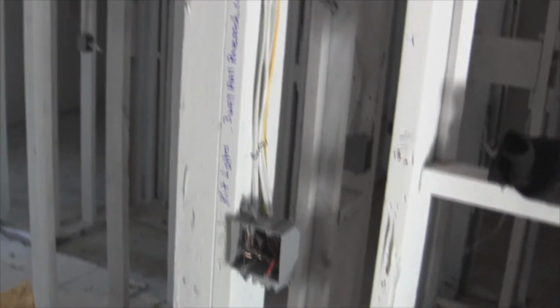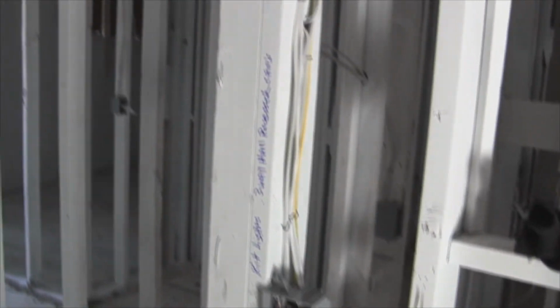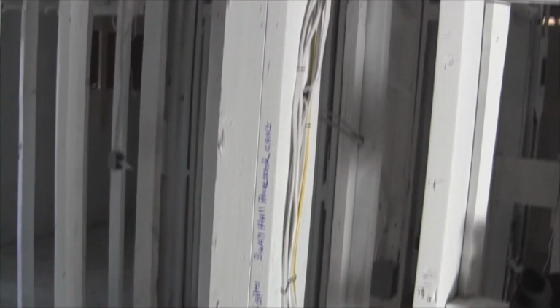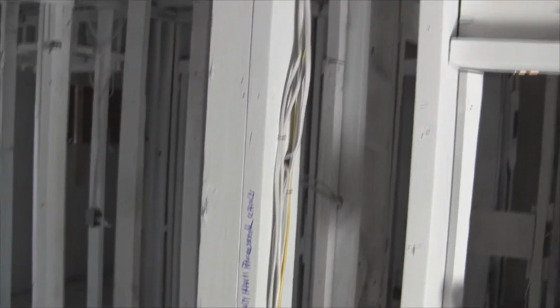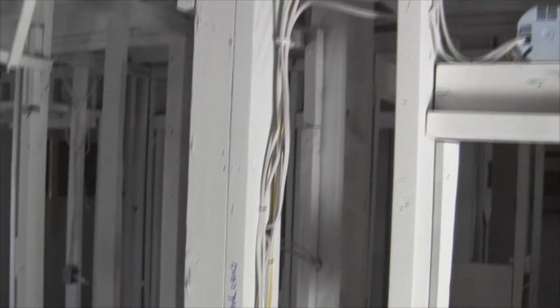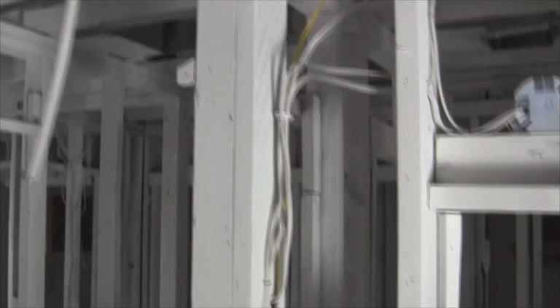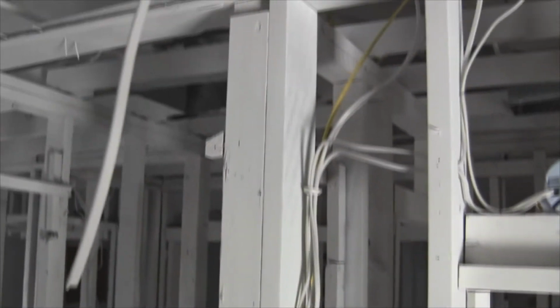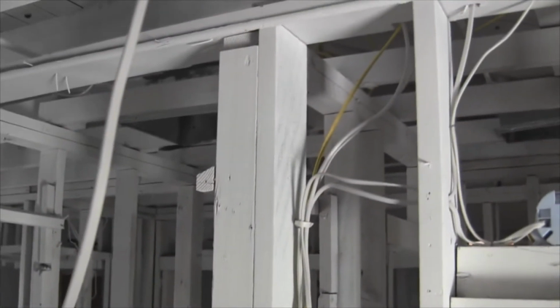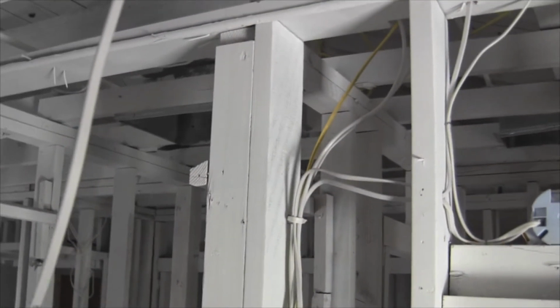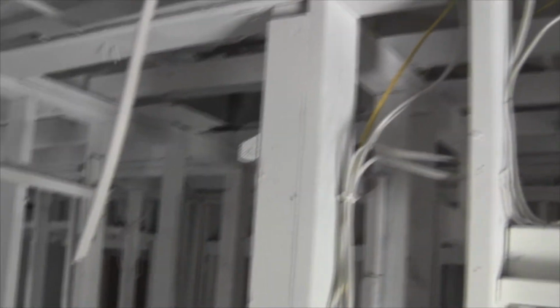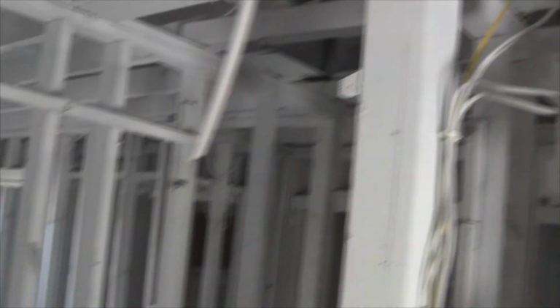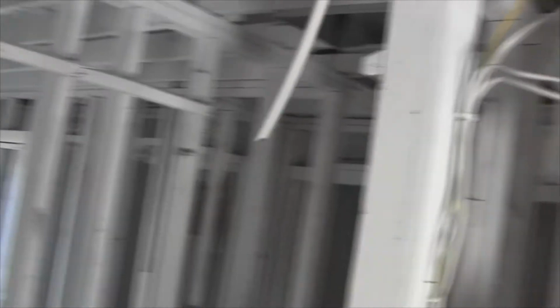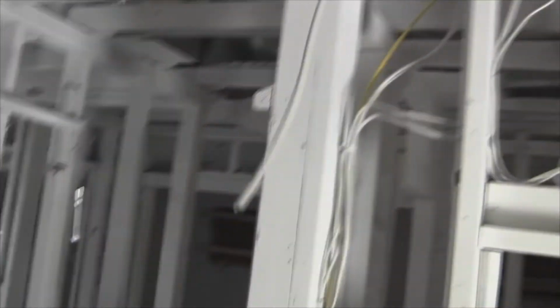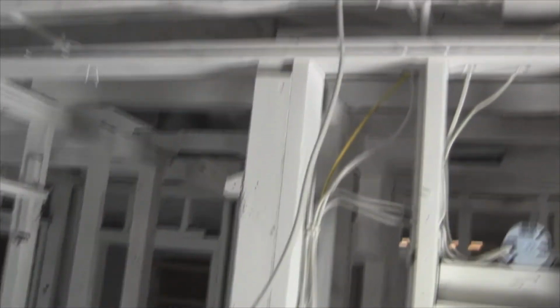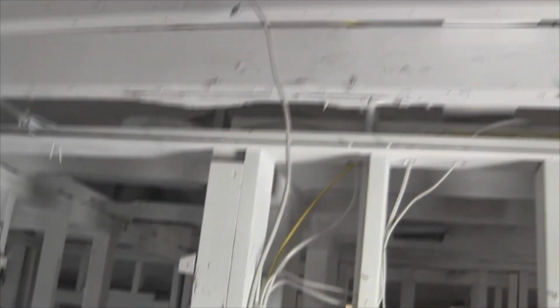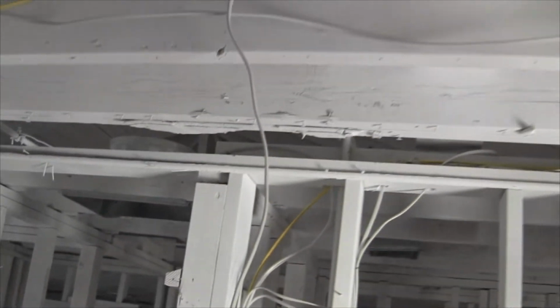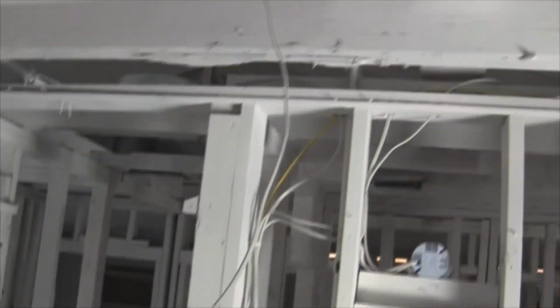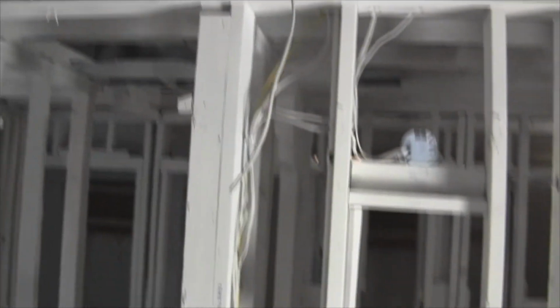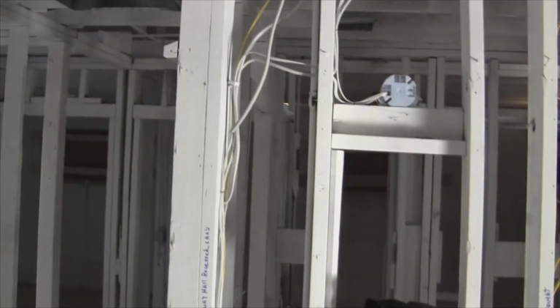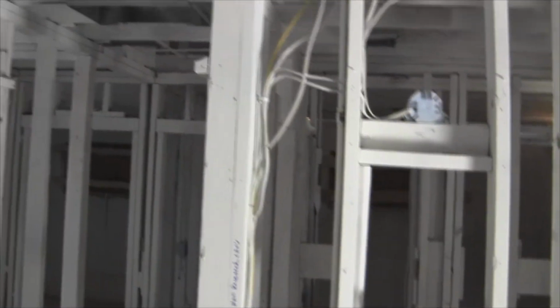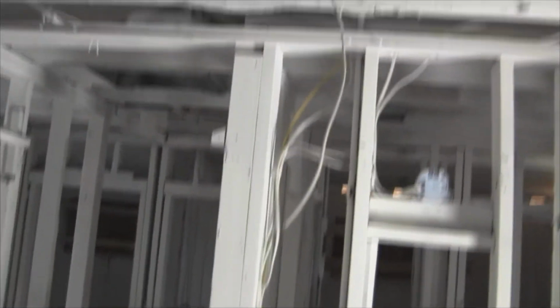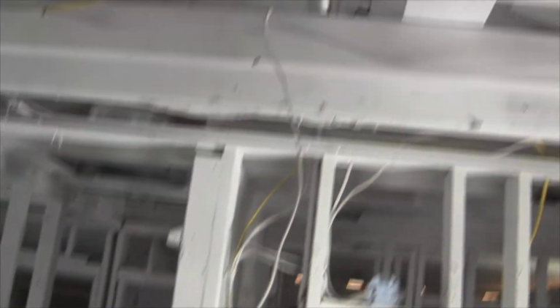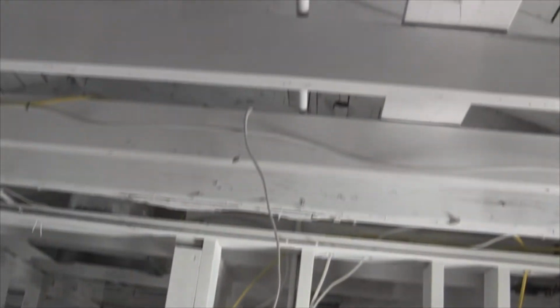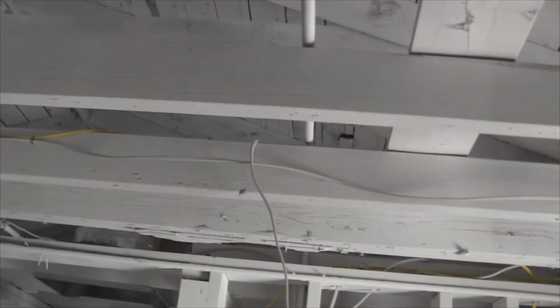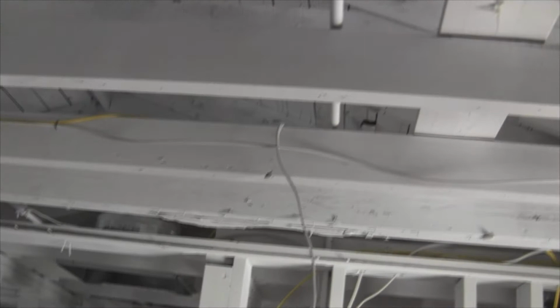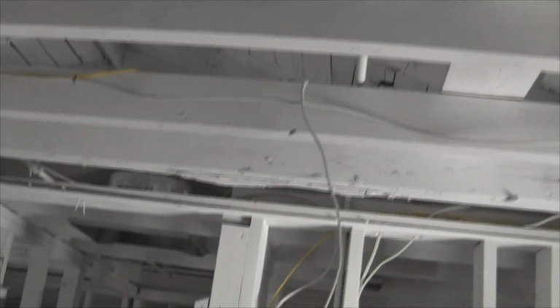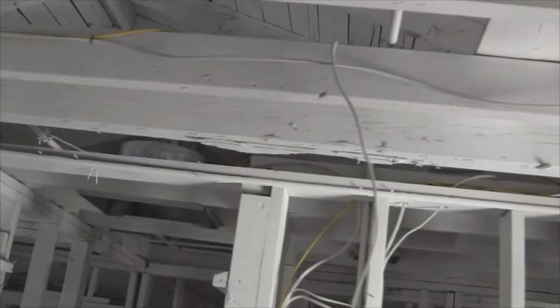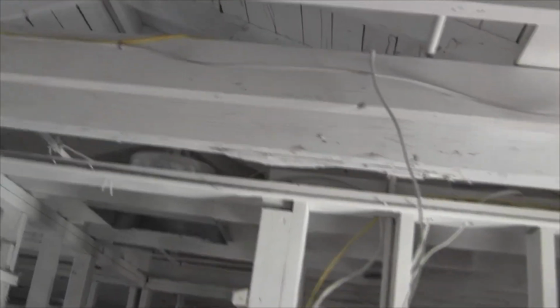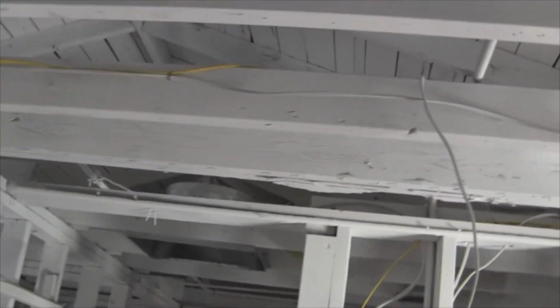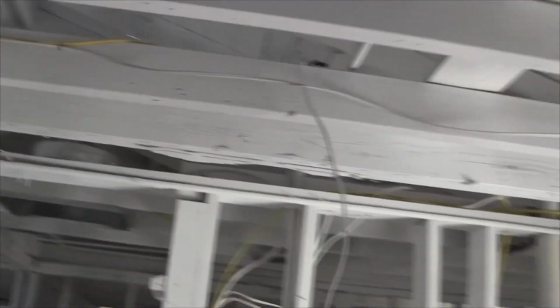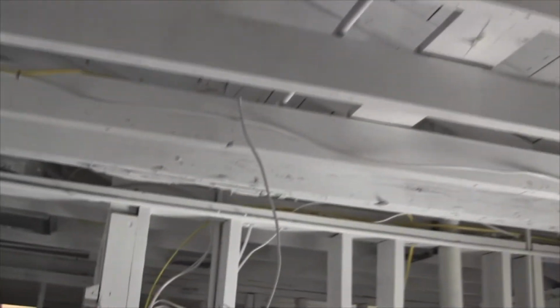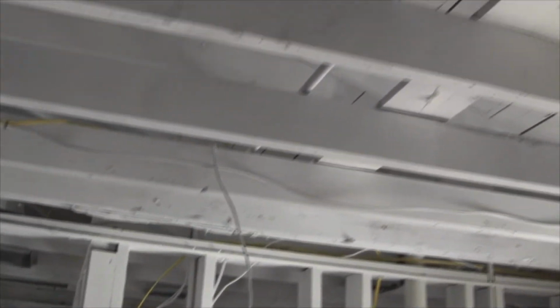Hallway lights — I got to start on those. This wire right here is for recessed cans; I'll be putting those in tomorrow. Those will be going up in here.